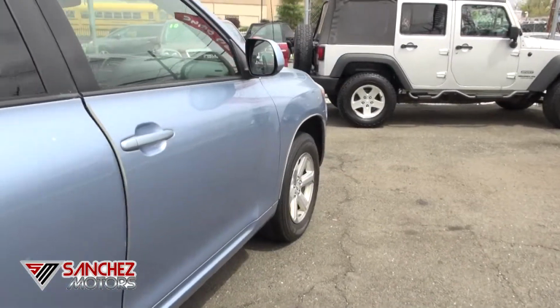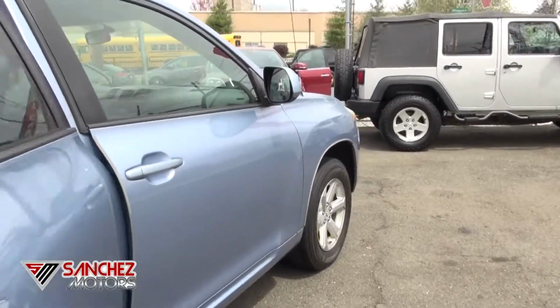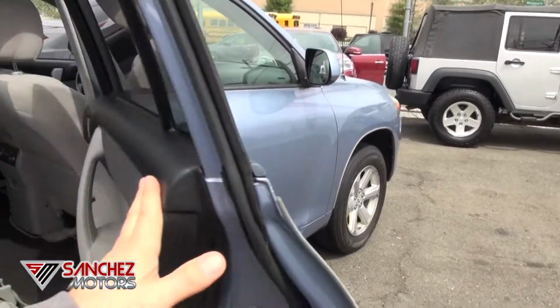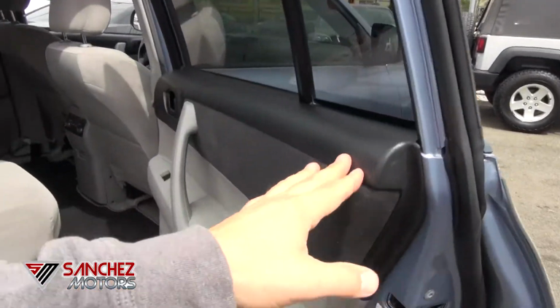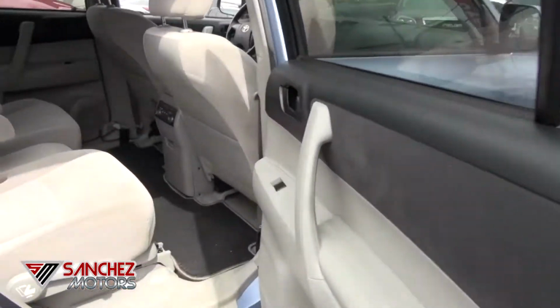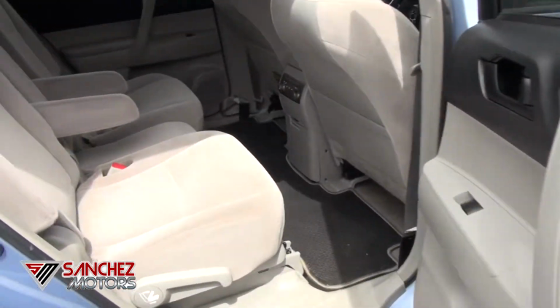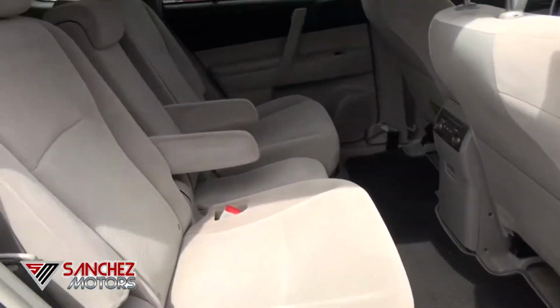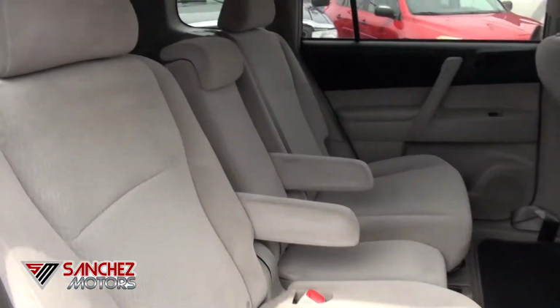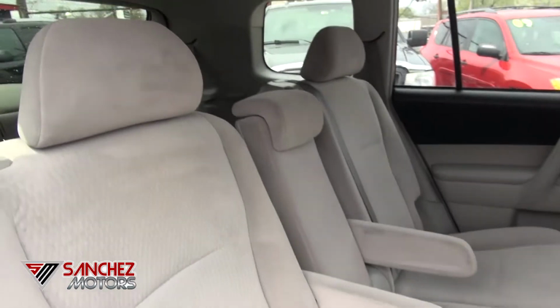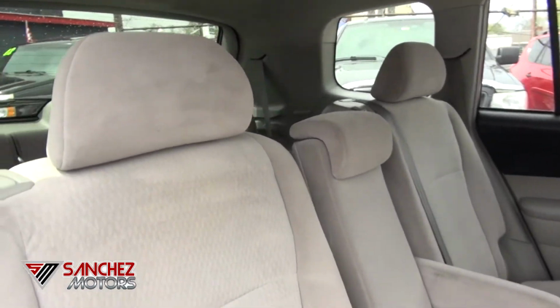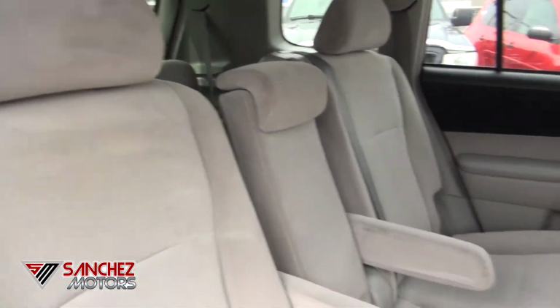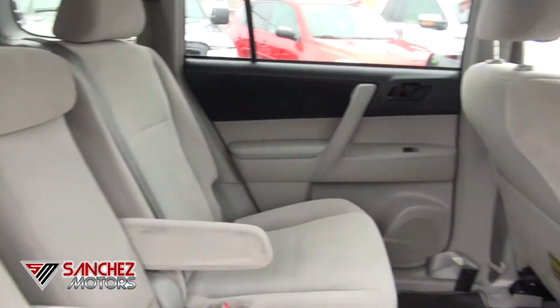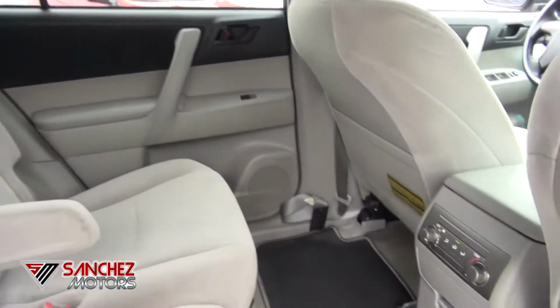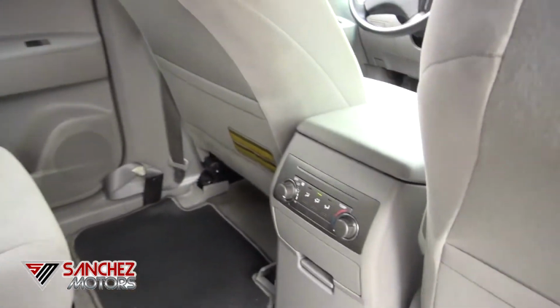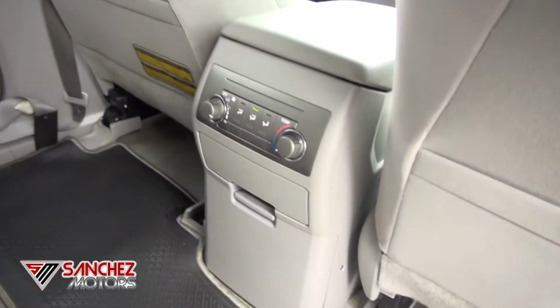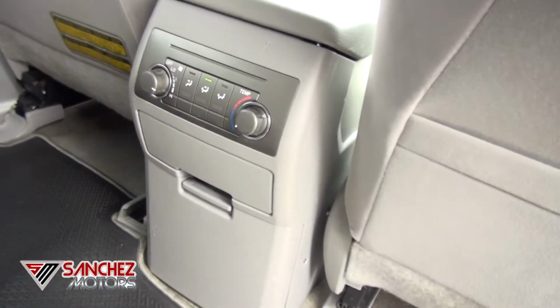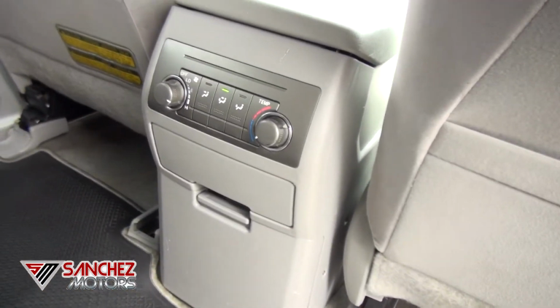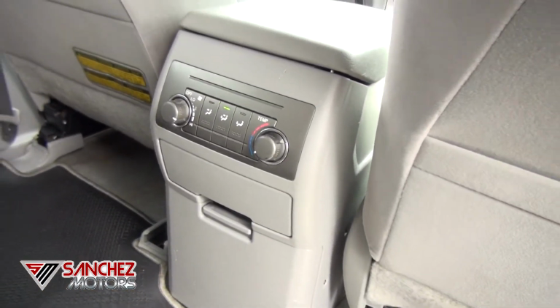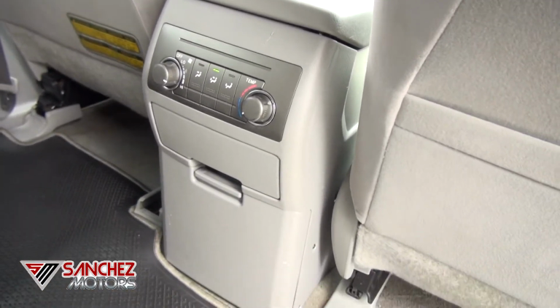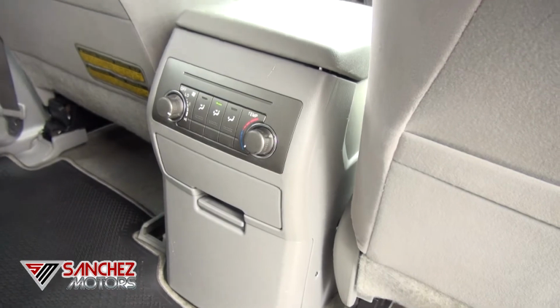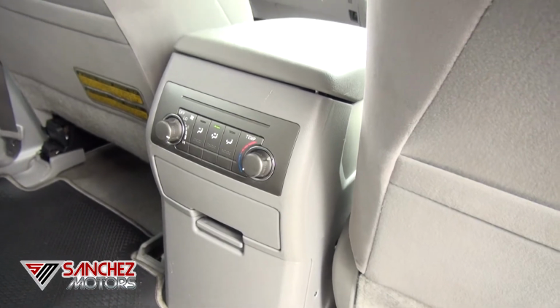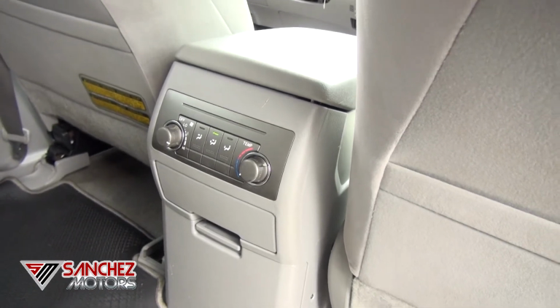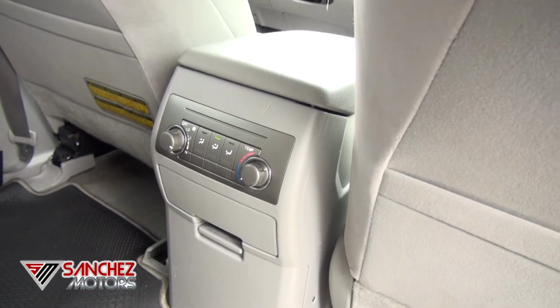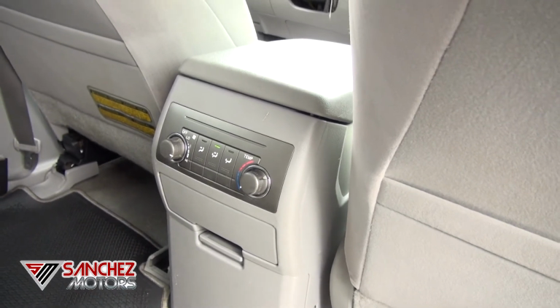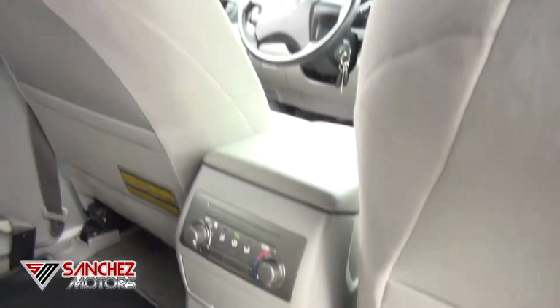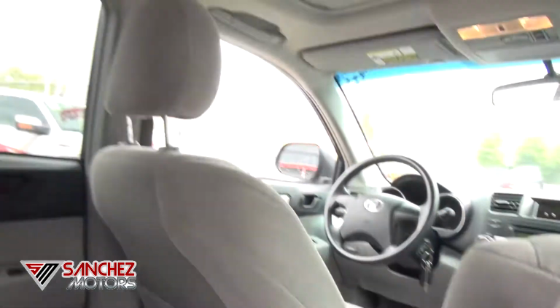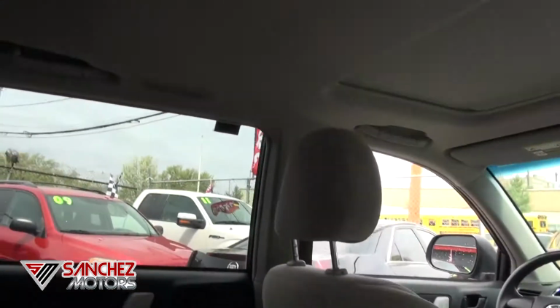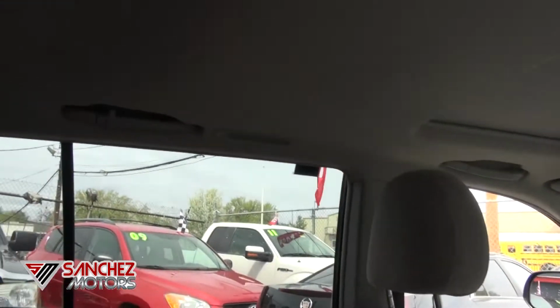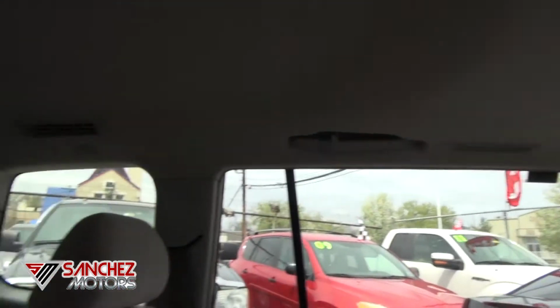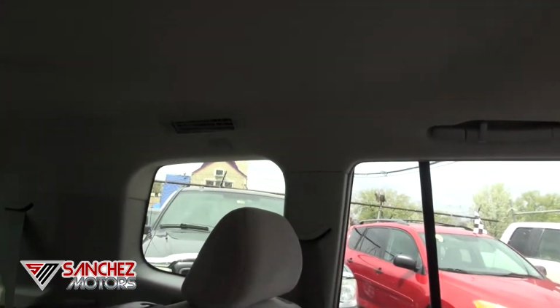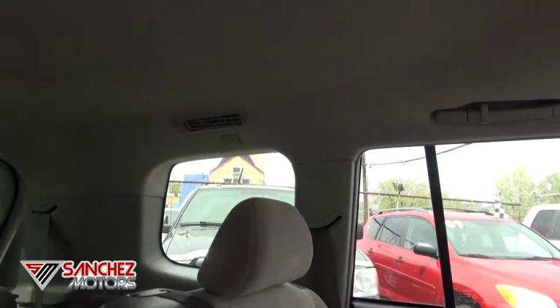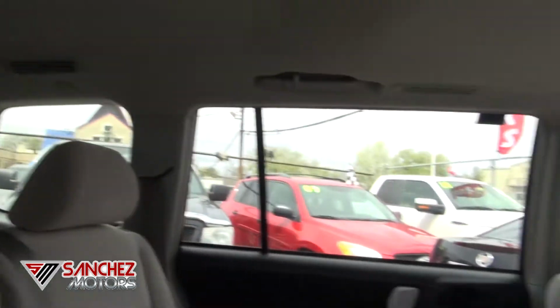Very easy to drive, very reliable. Rear occupants also get climate control and cup holders in the middle. Your vents are up on the top for the rear passengers.